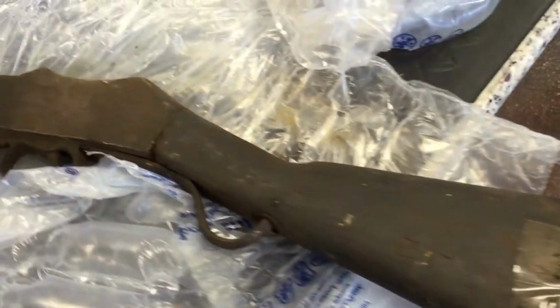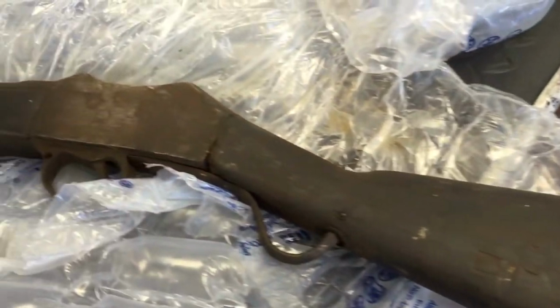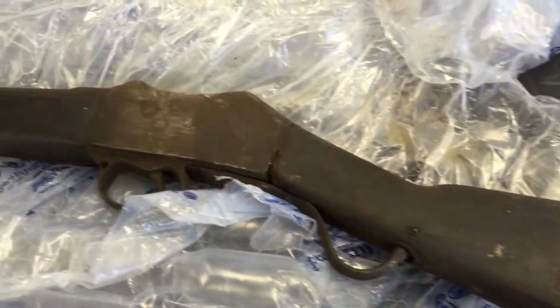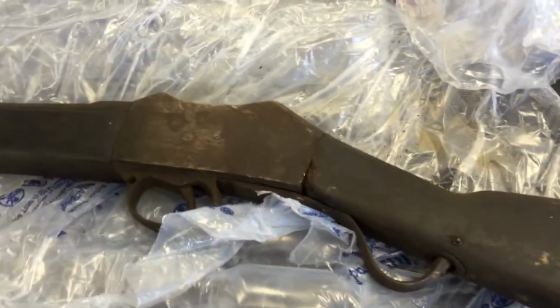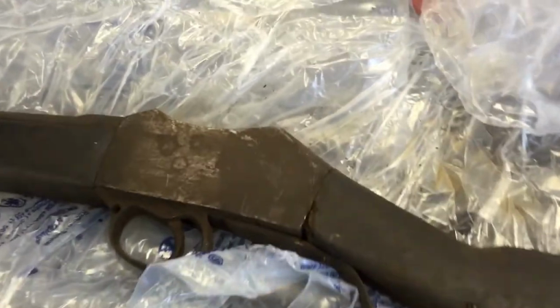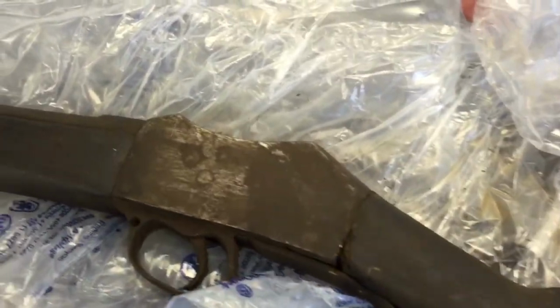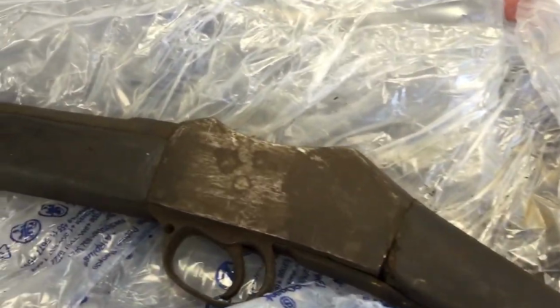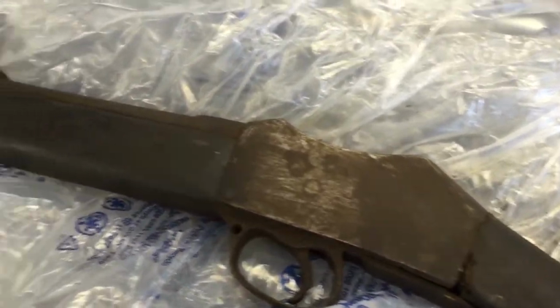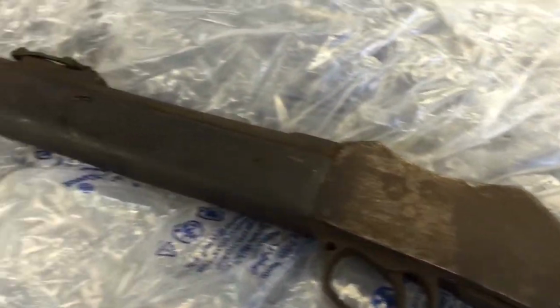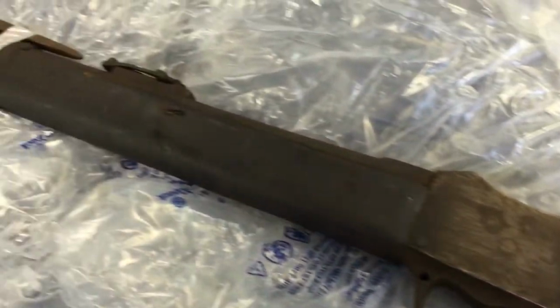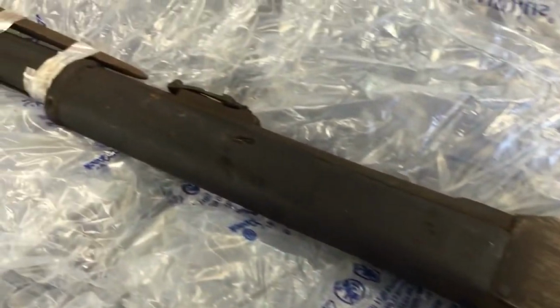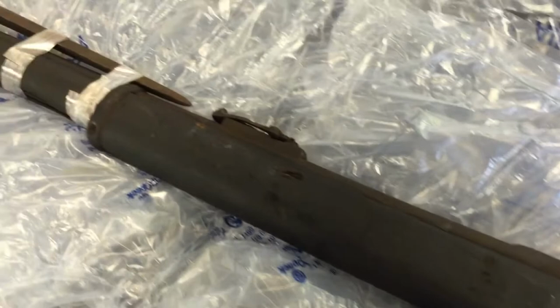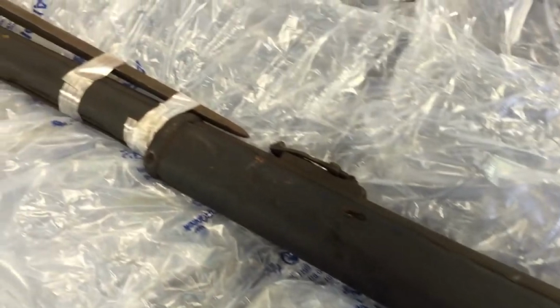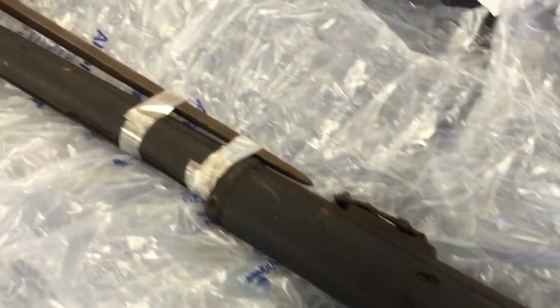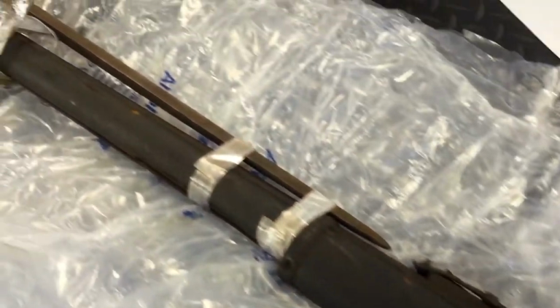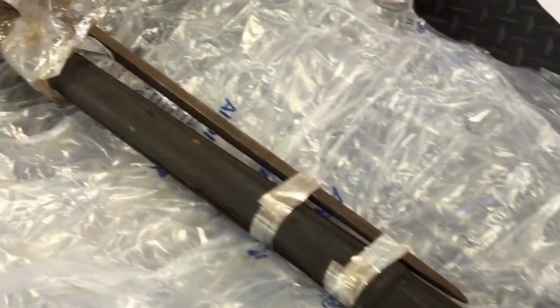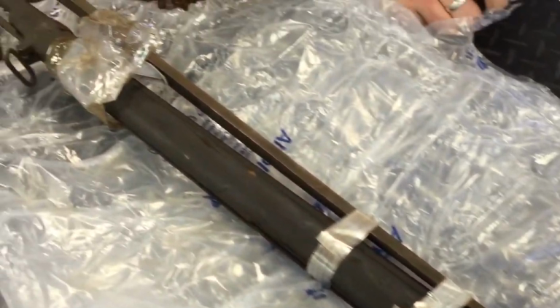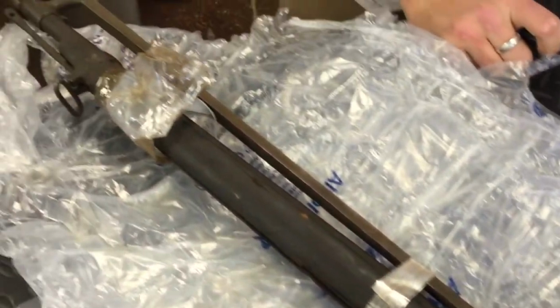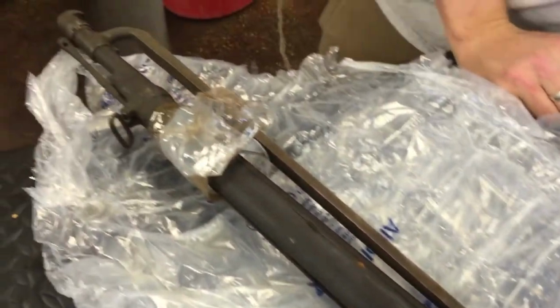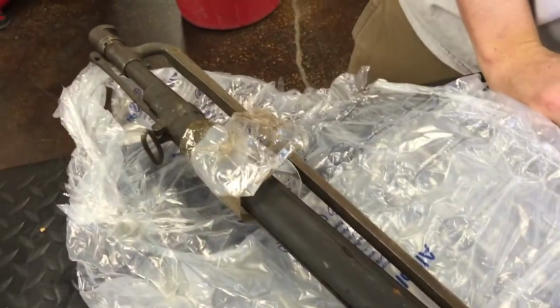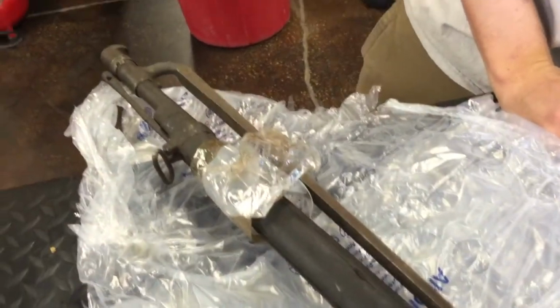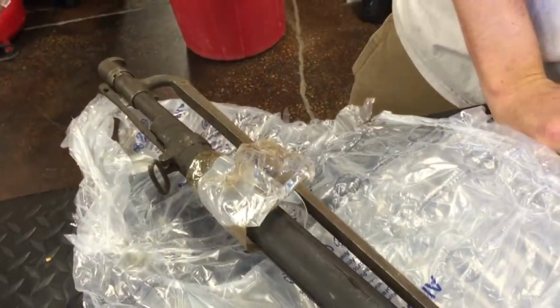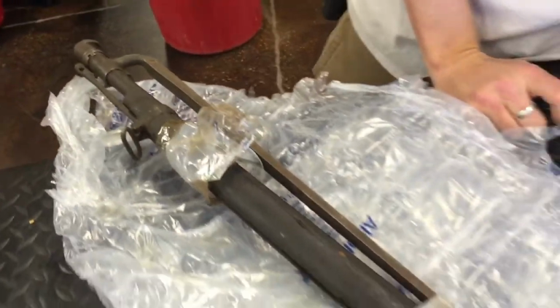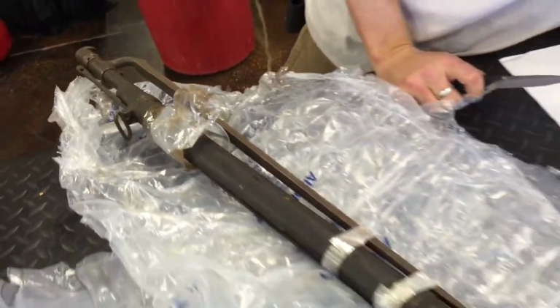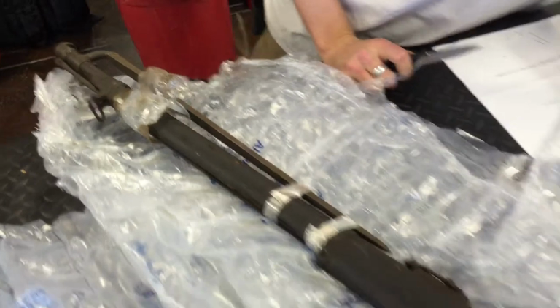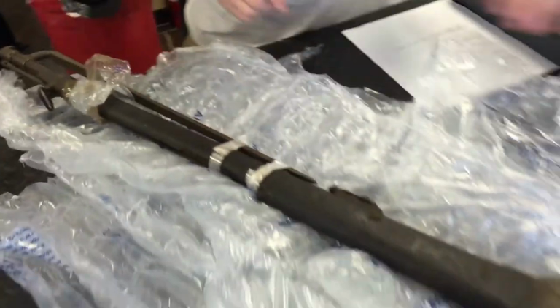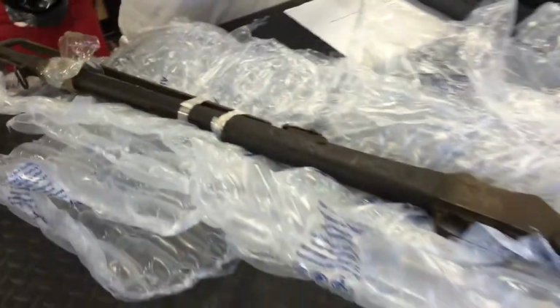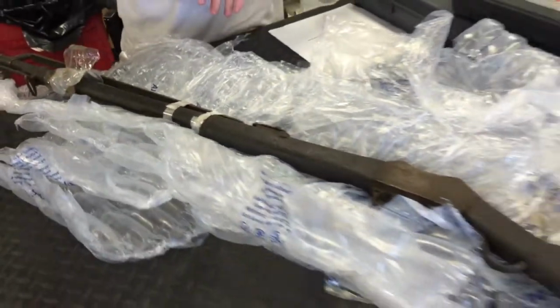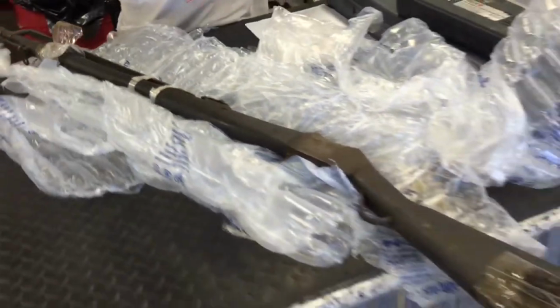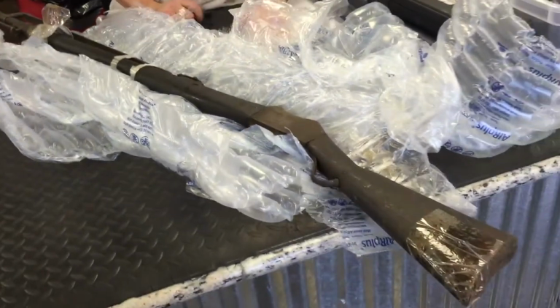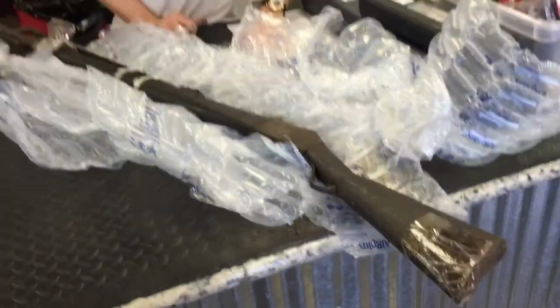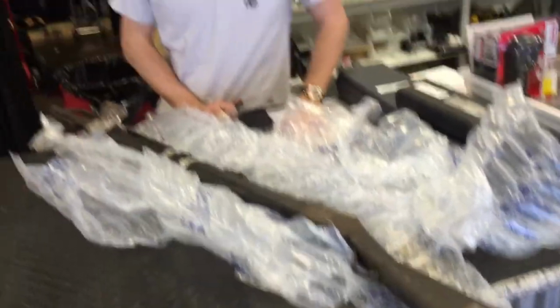Got this from Atlanta Cutlery with the bayonet for $2.25, I believe. Follow me through my journey as I clean this old girl up. Thanks for watchin'. Bye-bye.